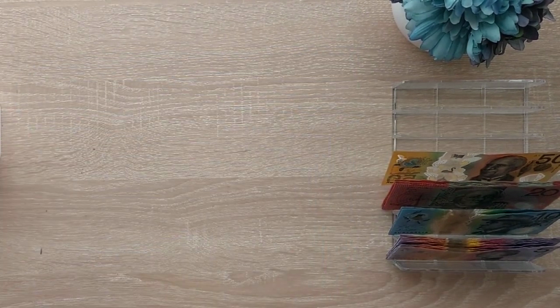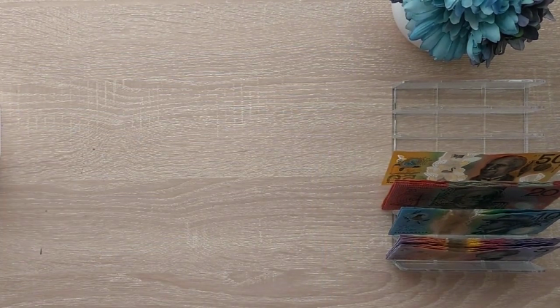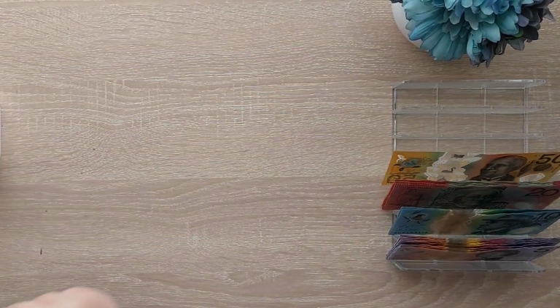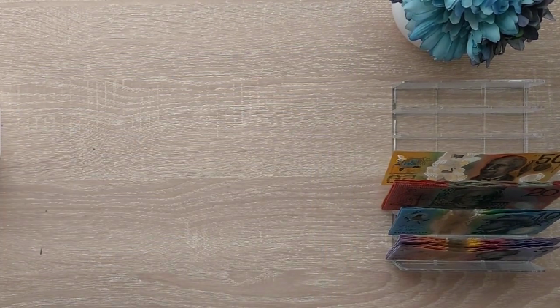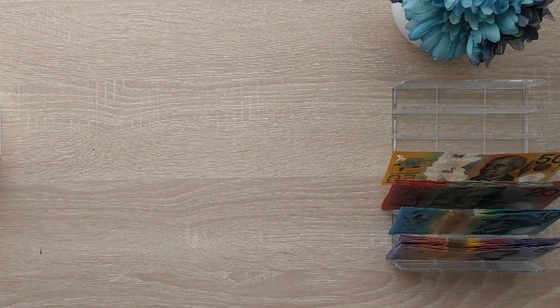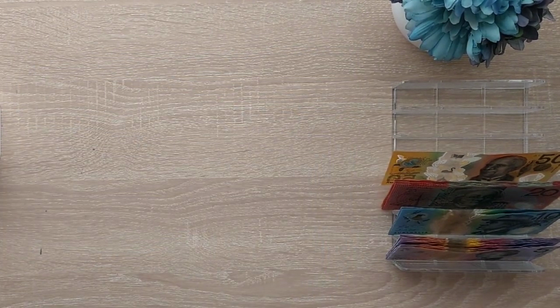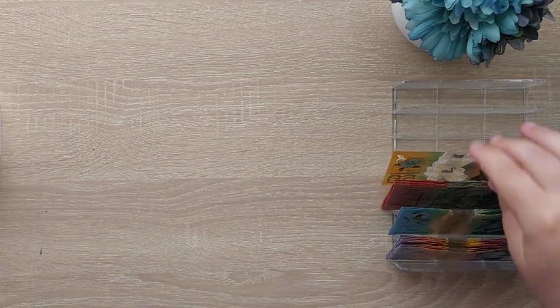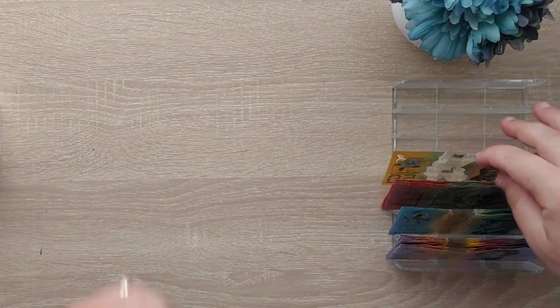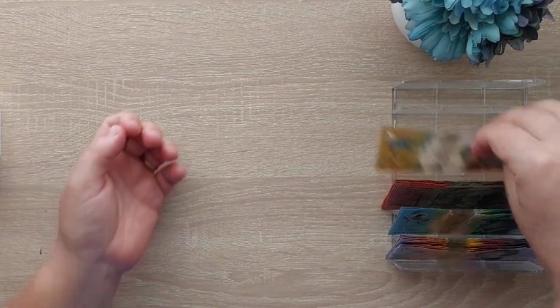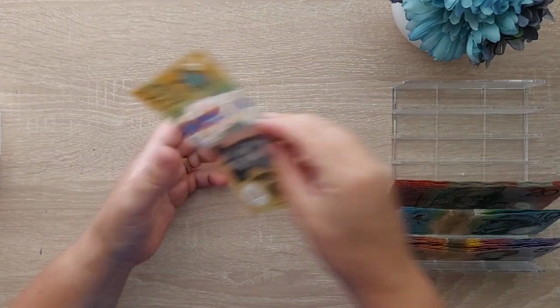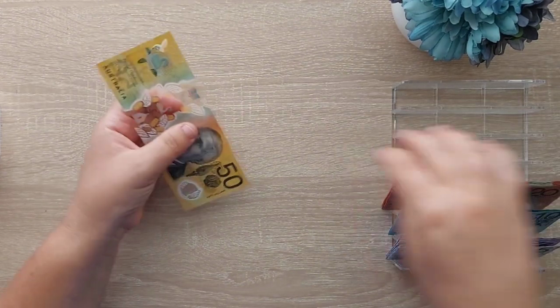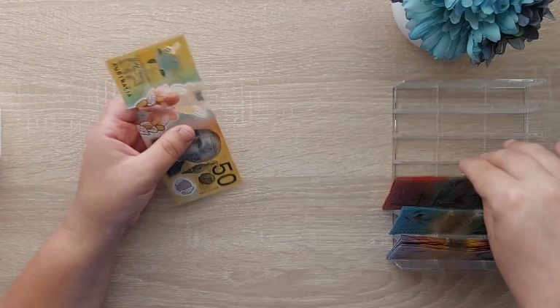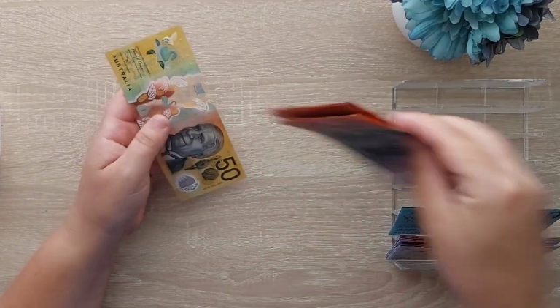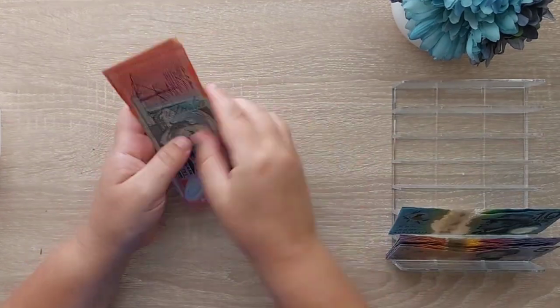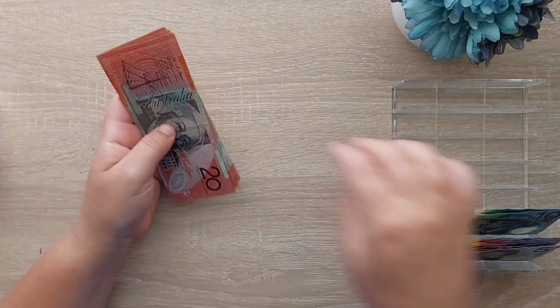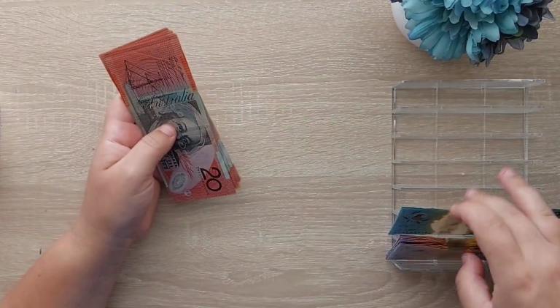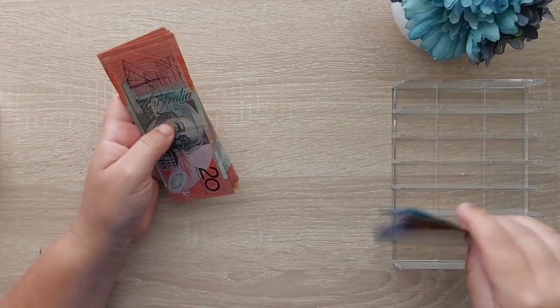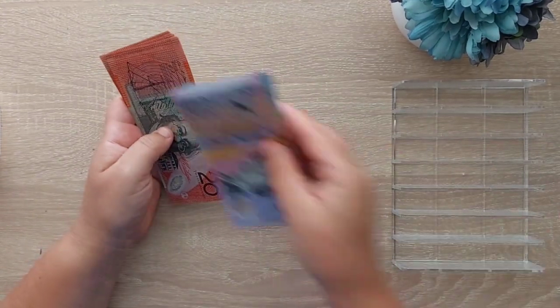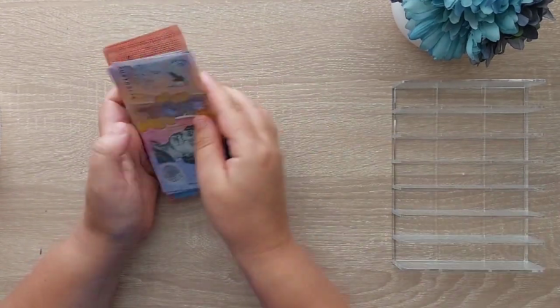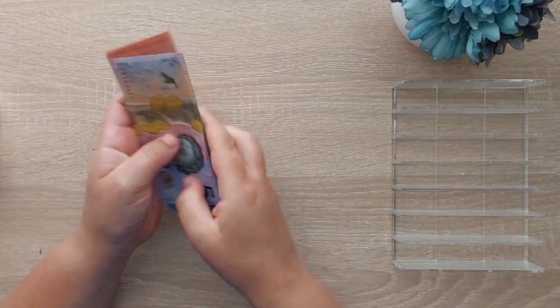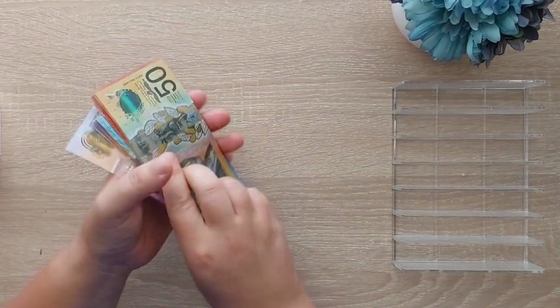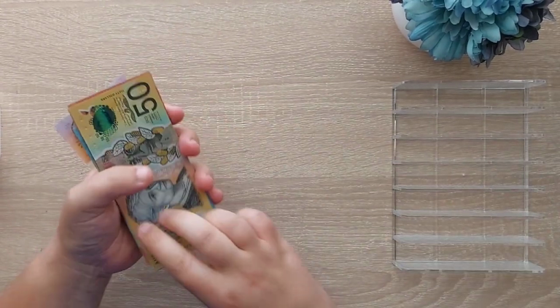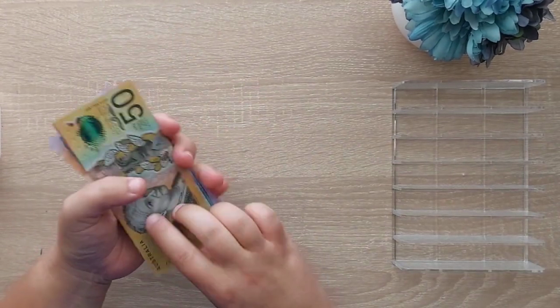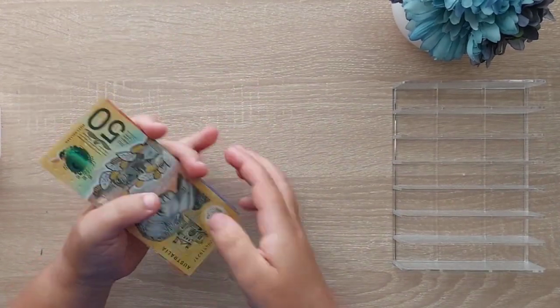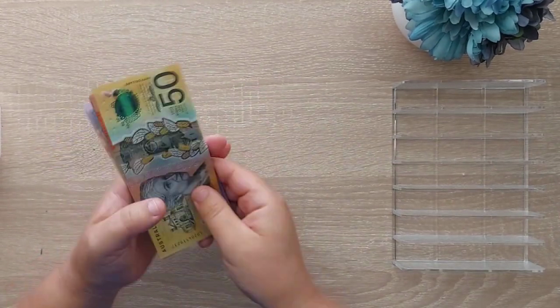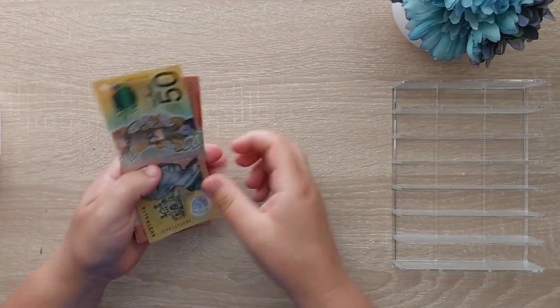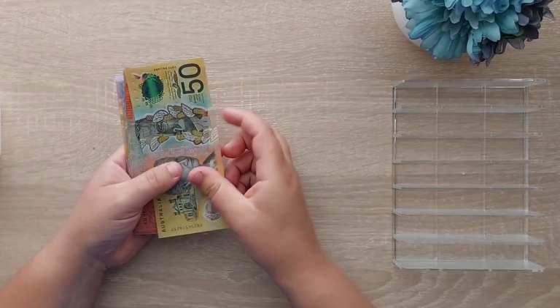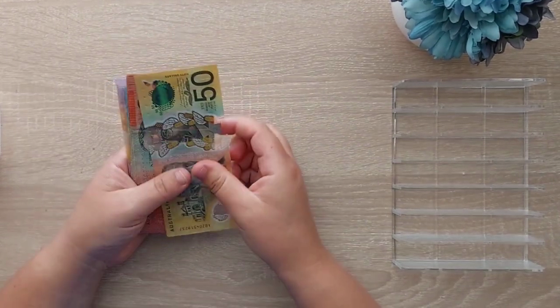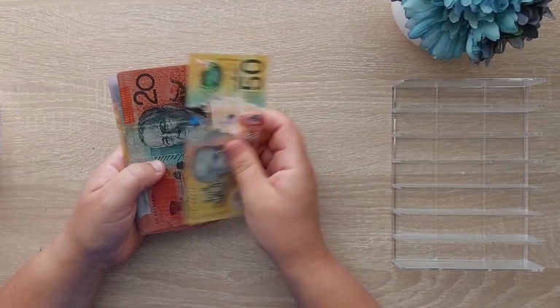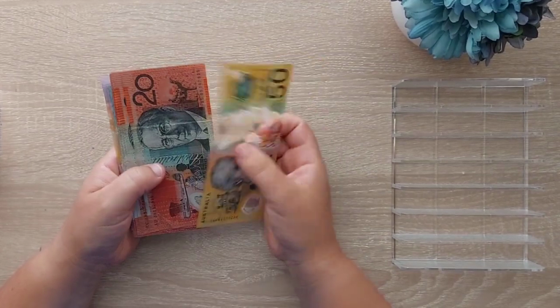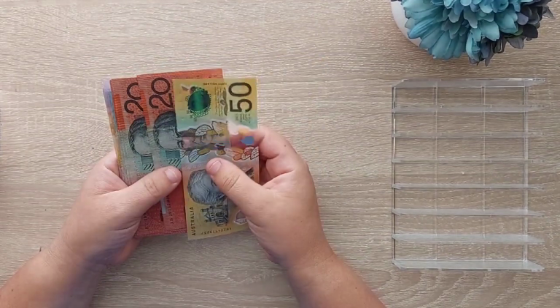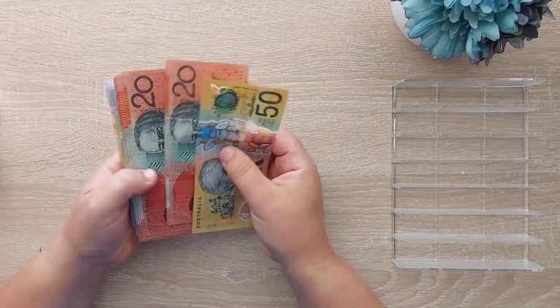Okay, so what are we taking back to the bank? Going back to the bank is $50...